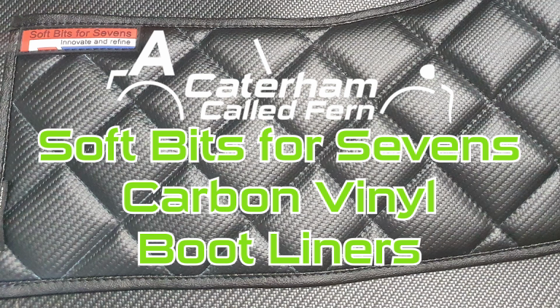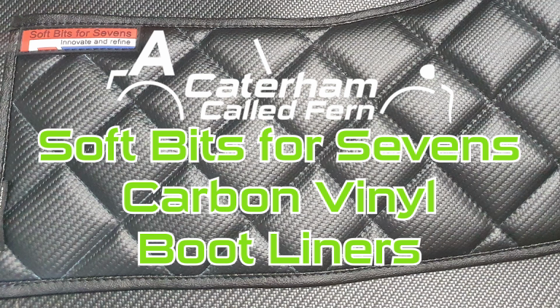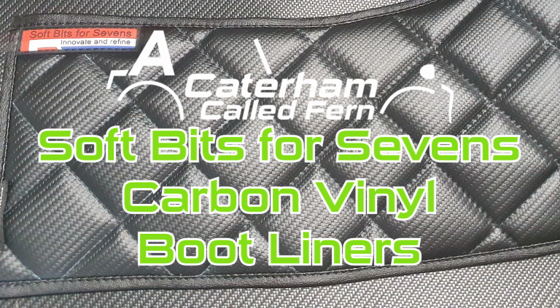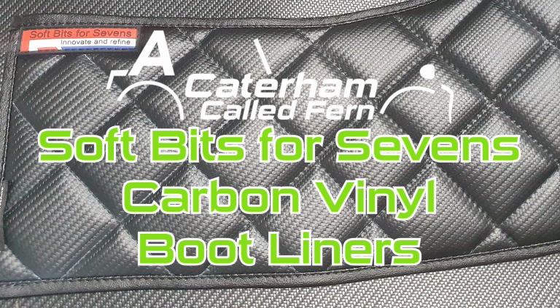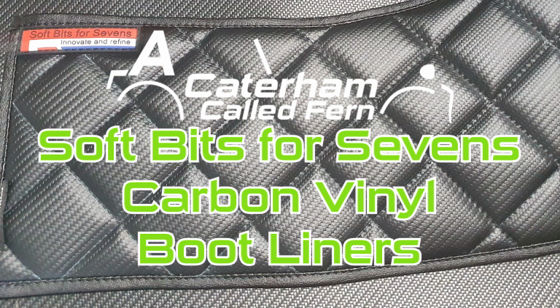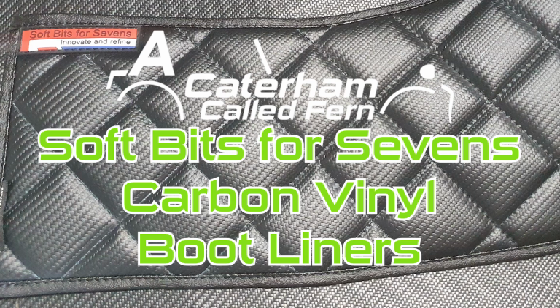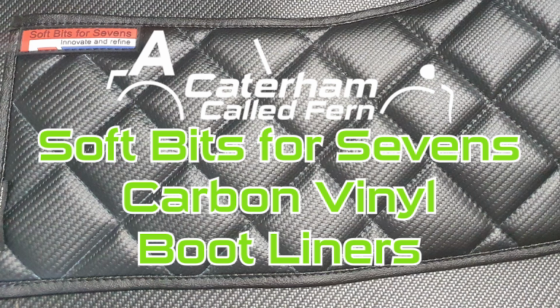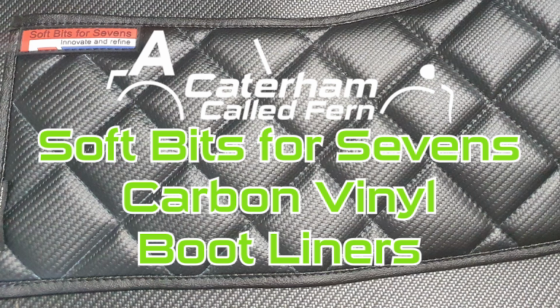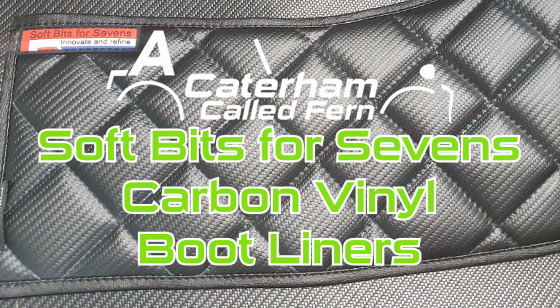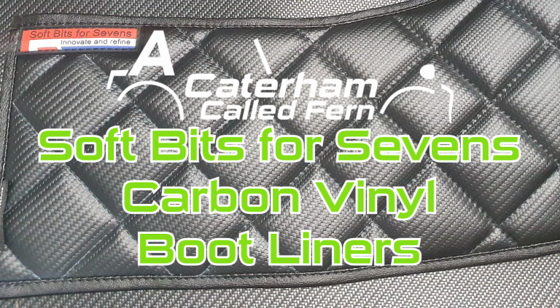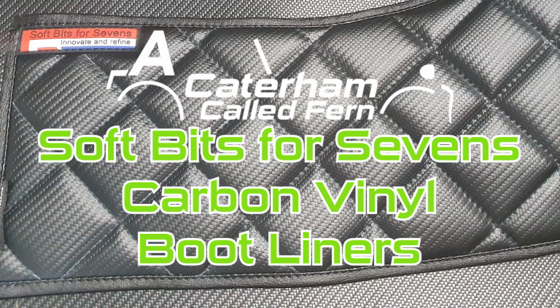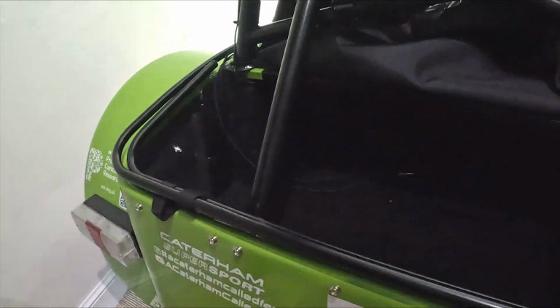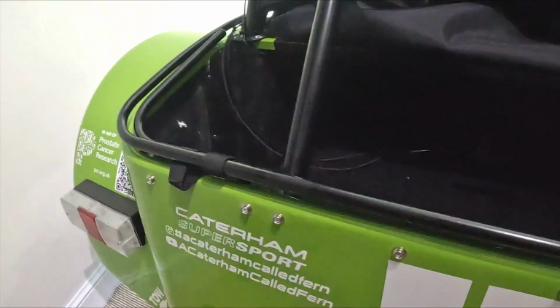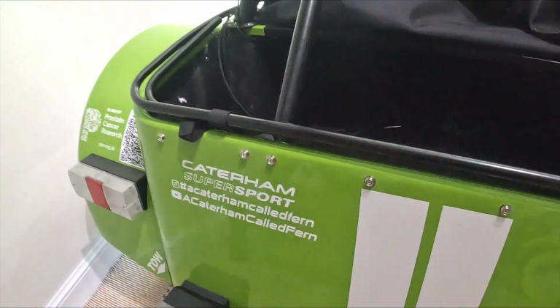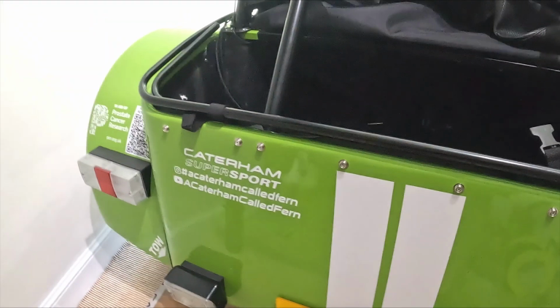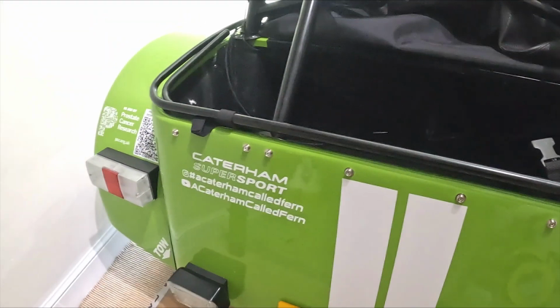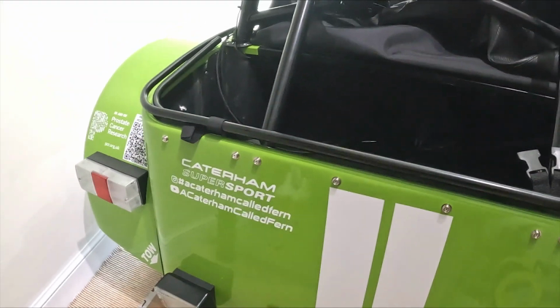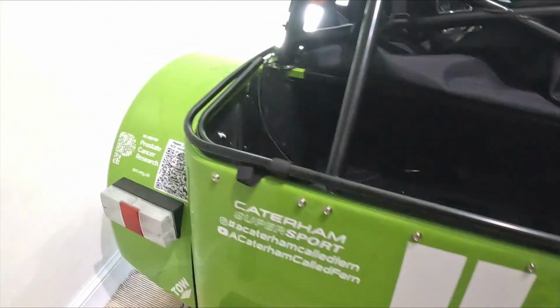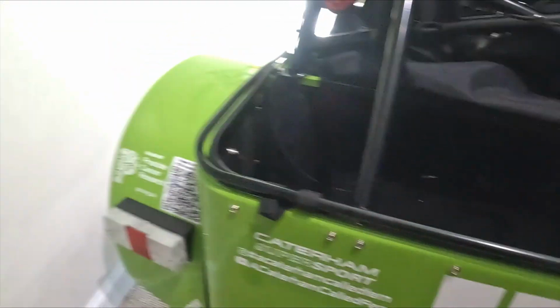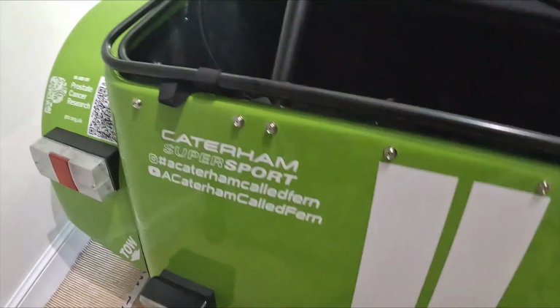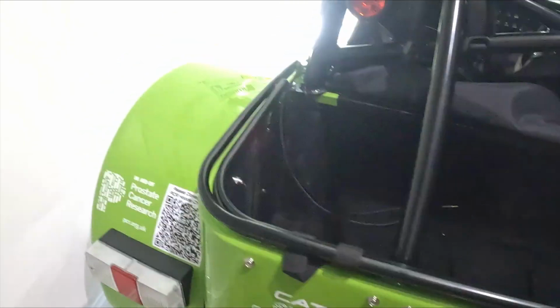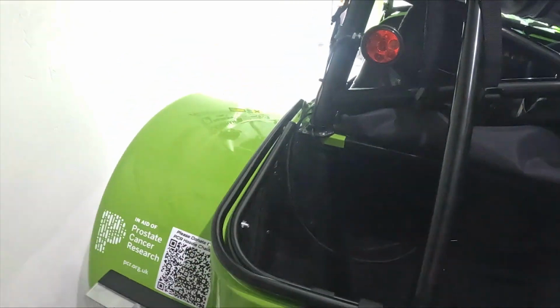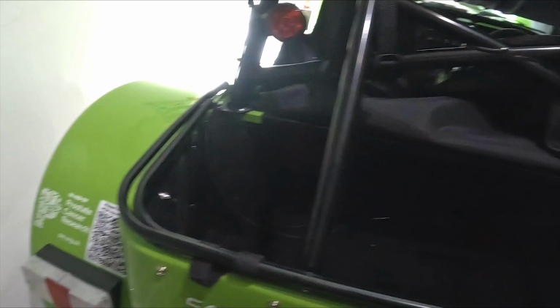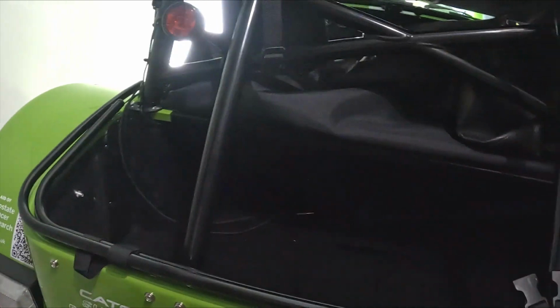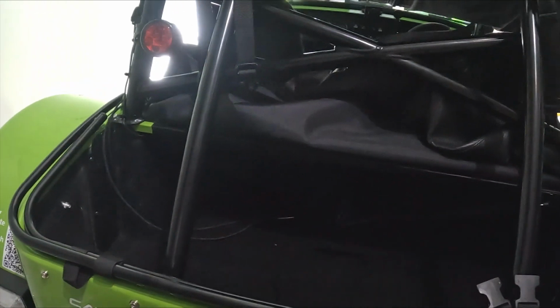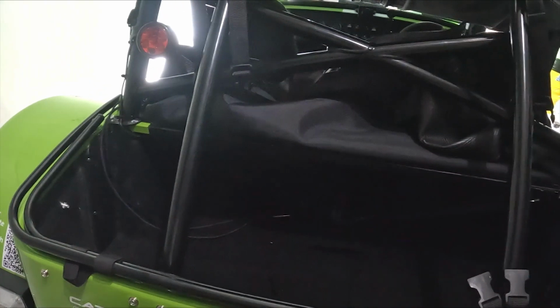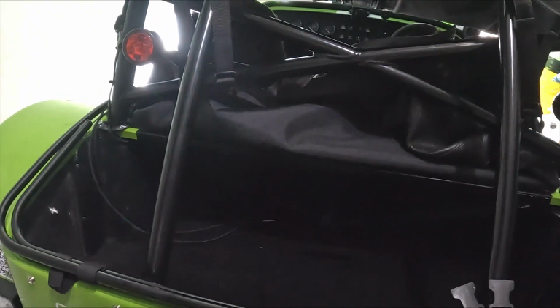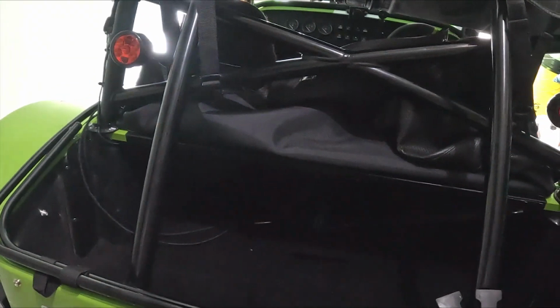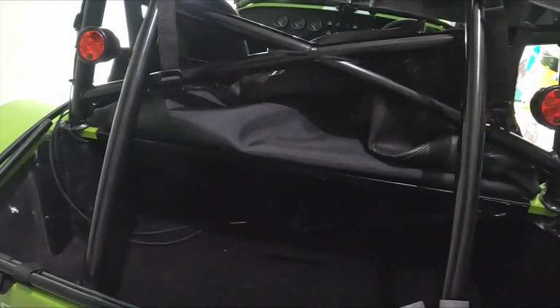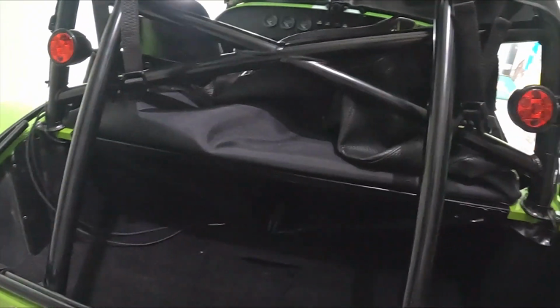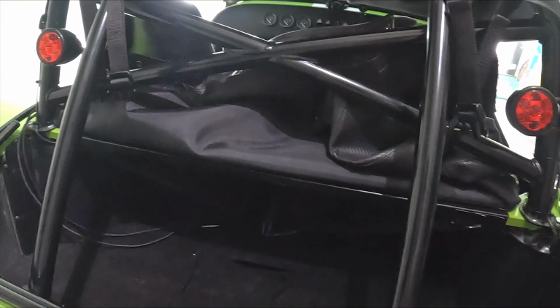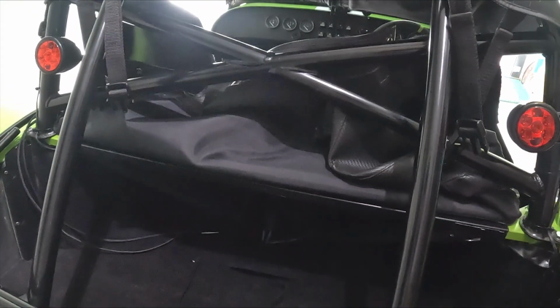Hello YouTube and welcome back to another video. Since we've got a new panel on the back and on the side, I thought I'd probably better try and protect them a little bit.